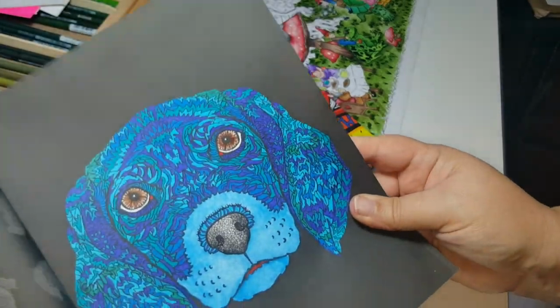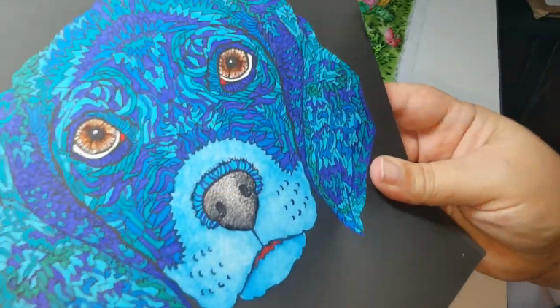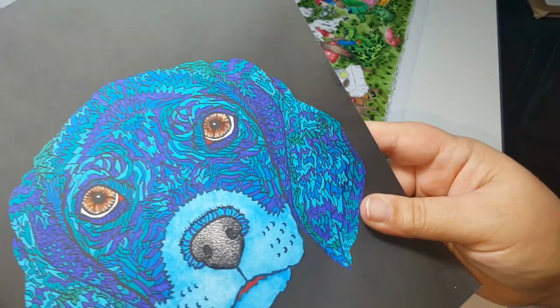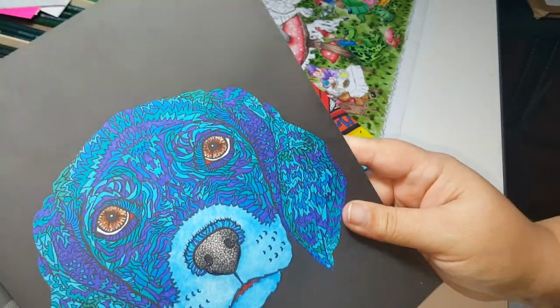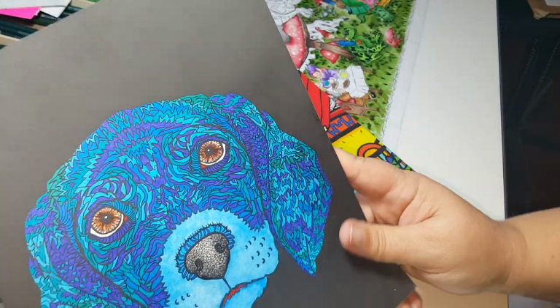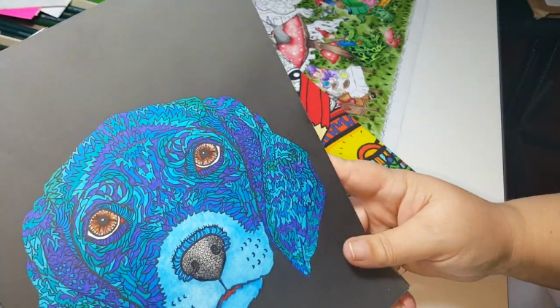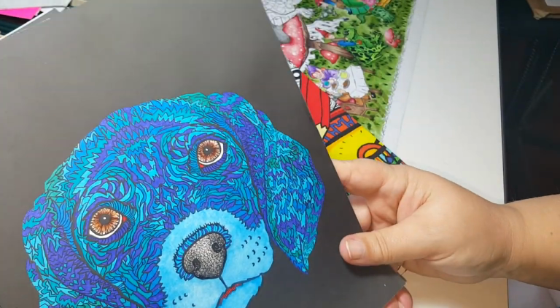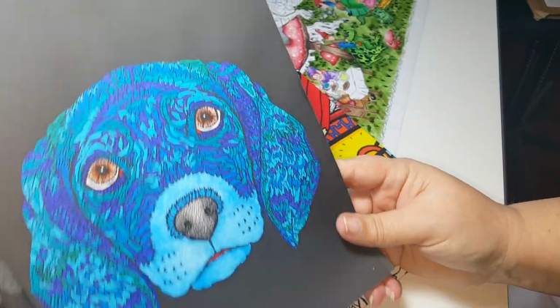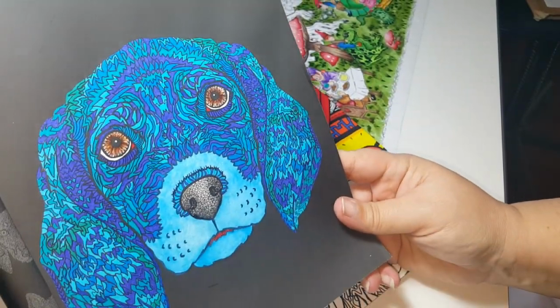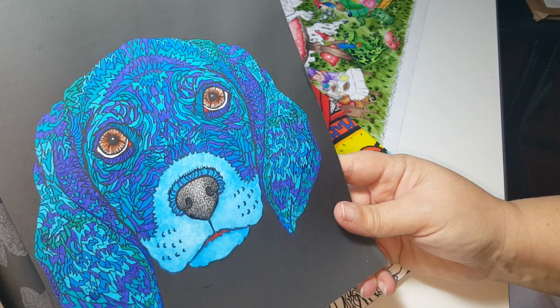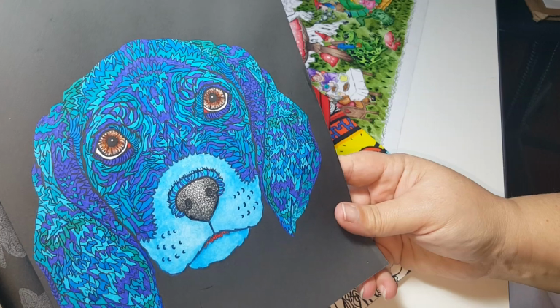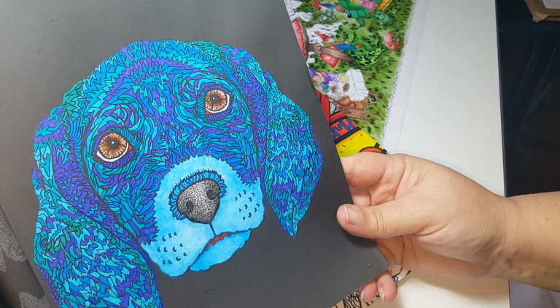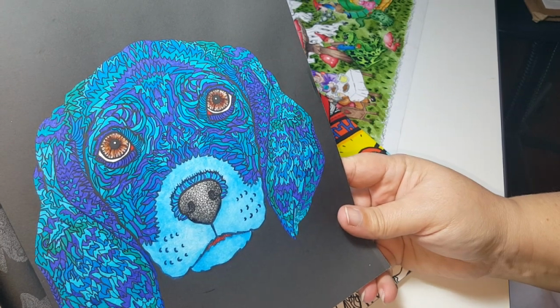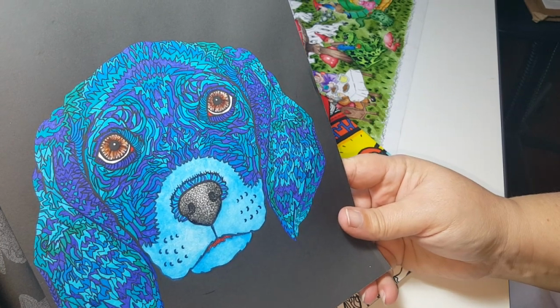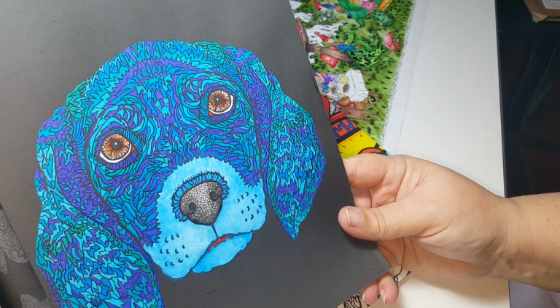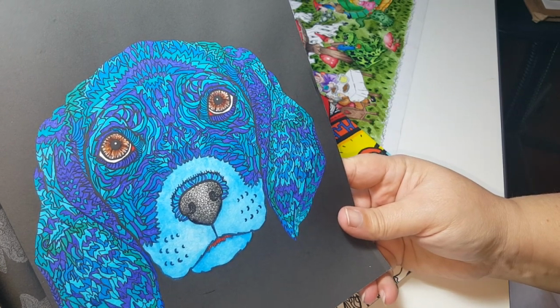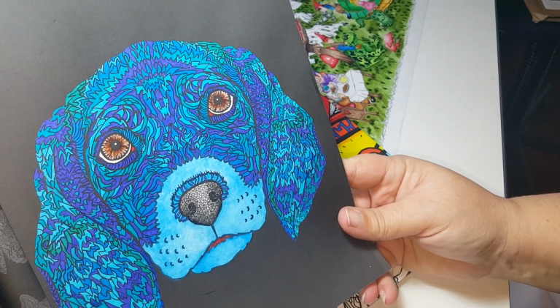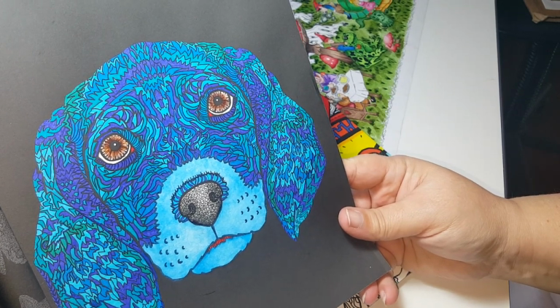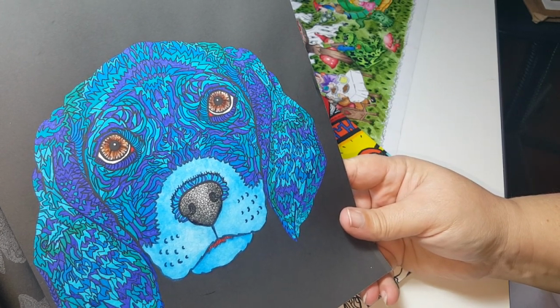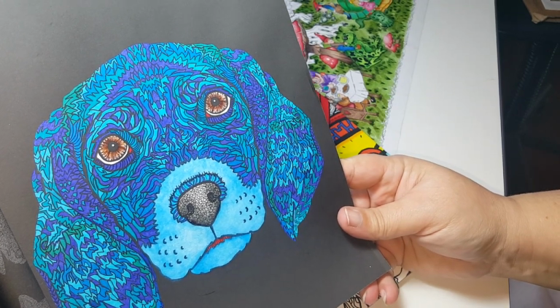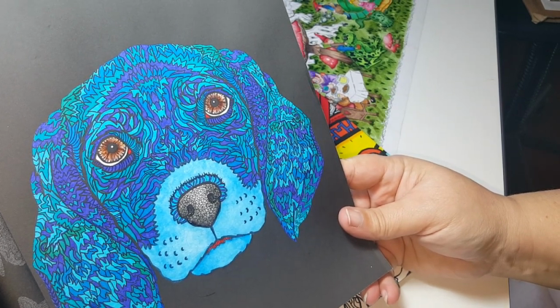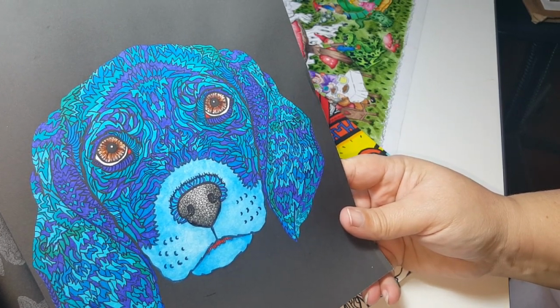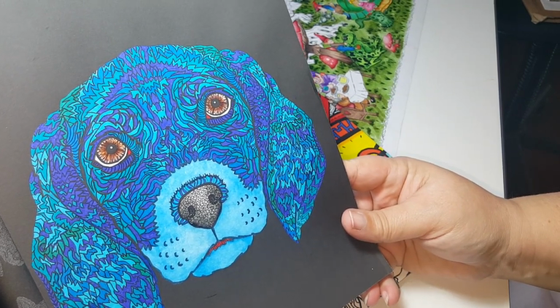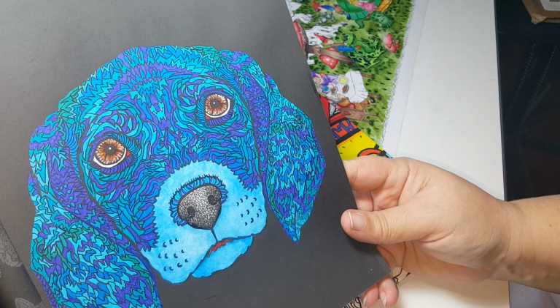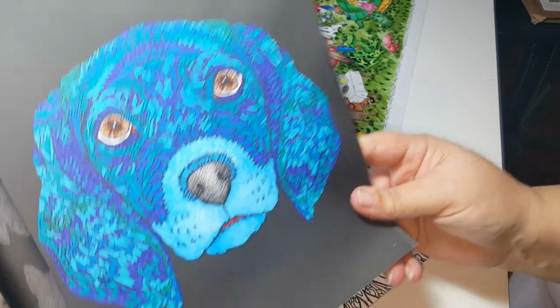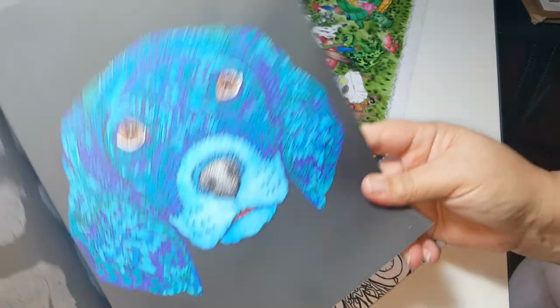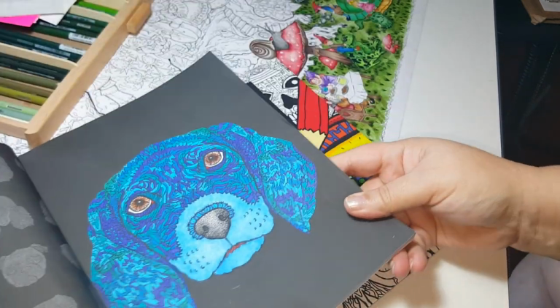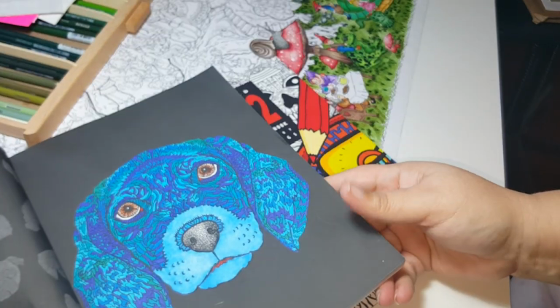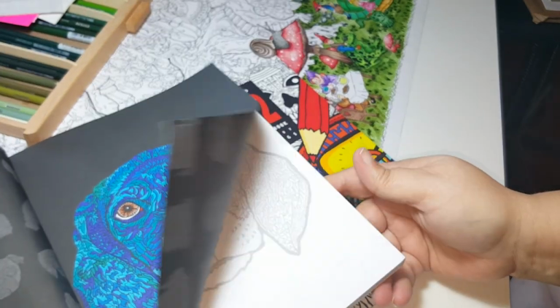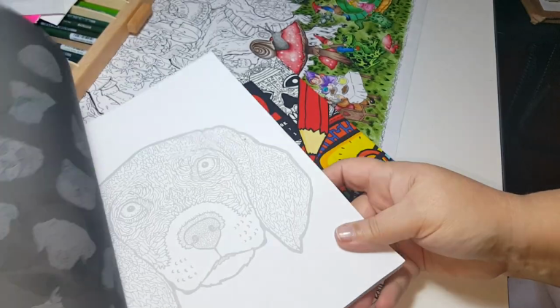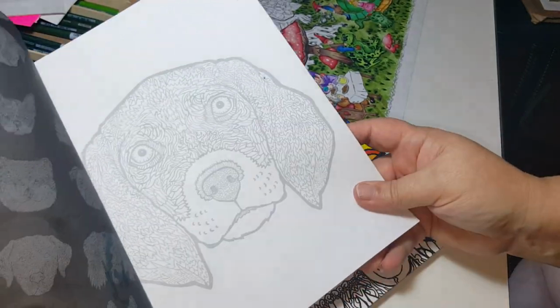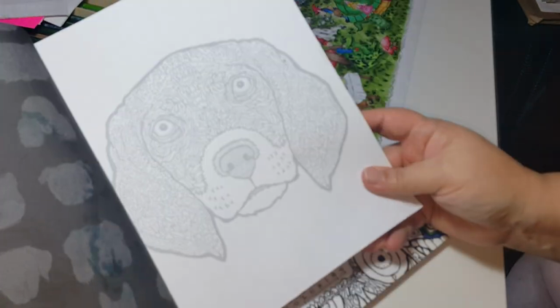On this picture right here I used Prismacolors pencils, Crayola pencils, I used fineliners, I used Sharpies, Bic markers, and even a blending pencil.